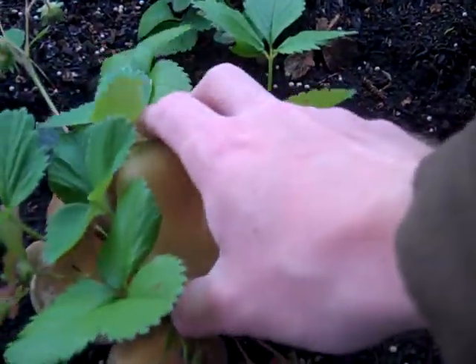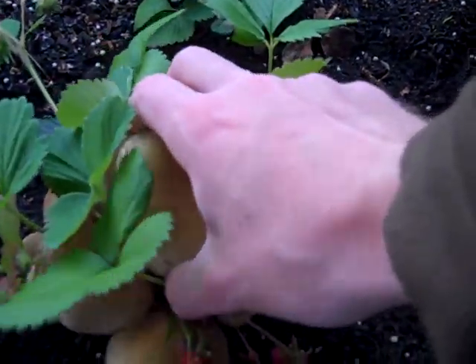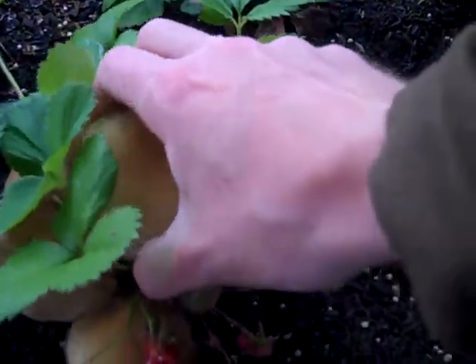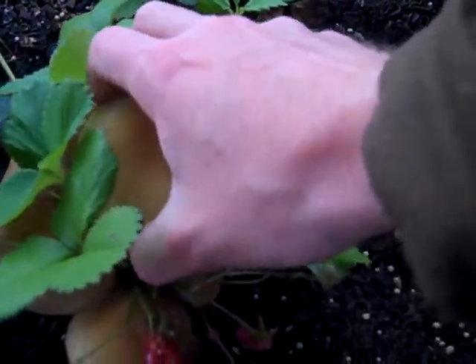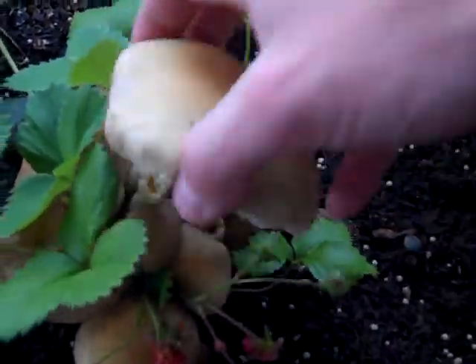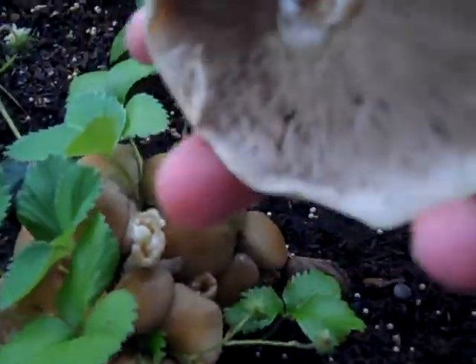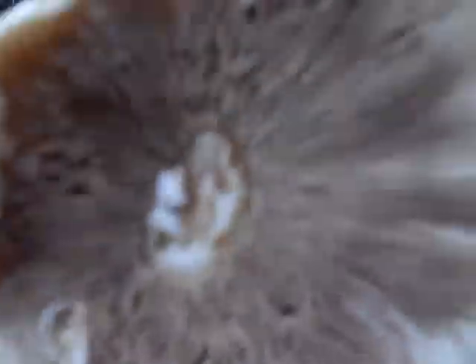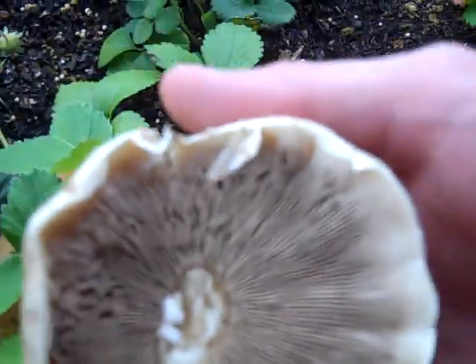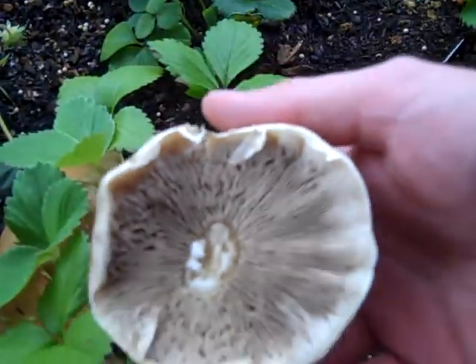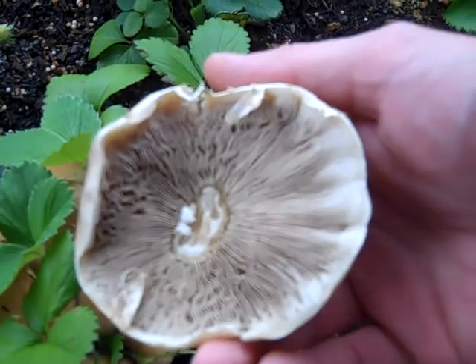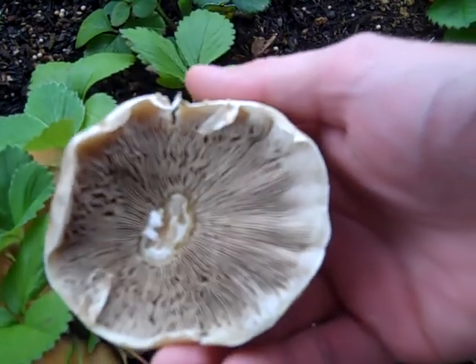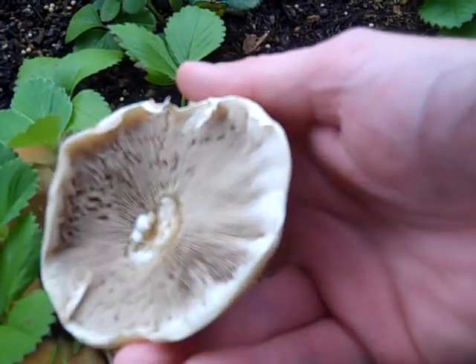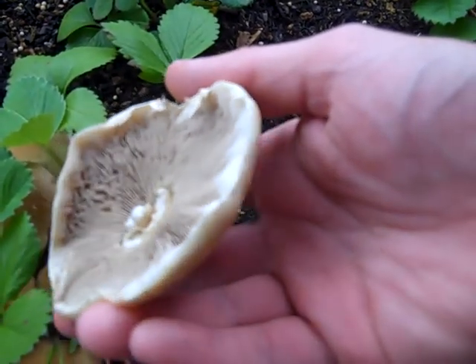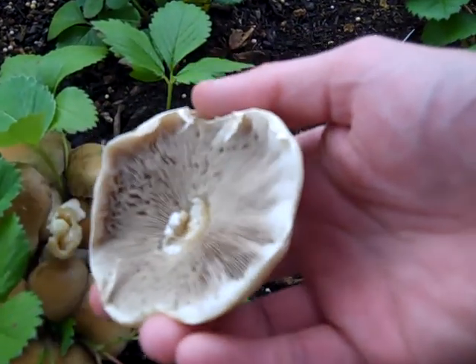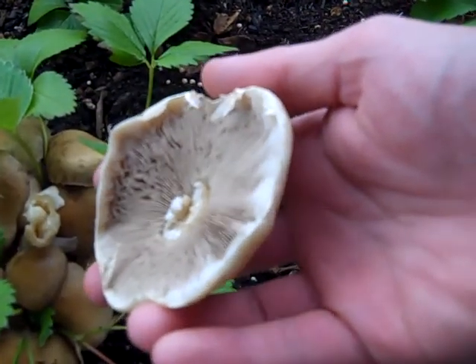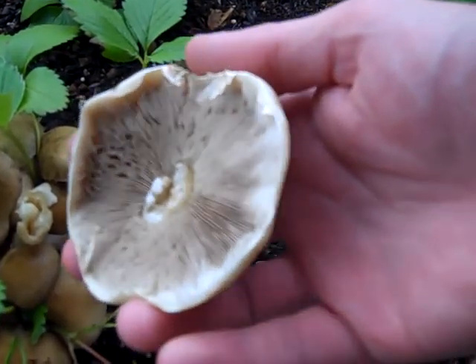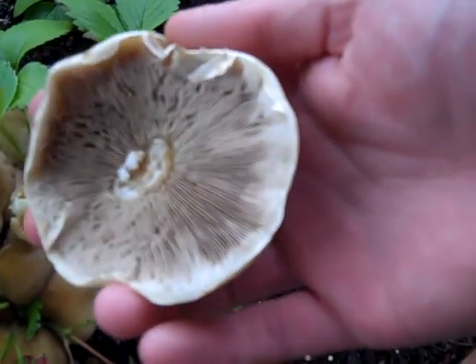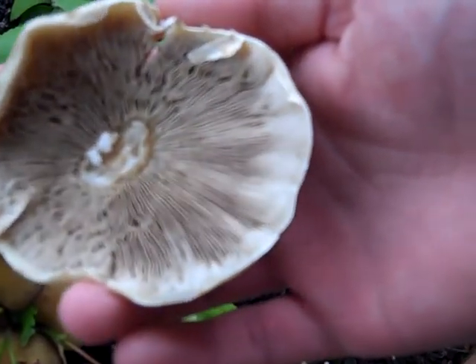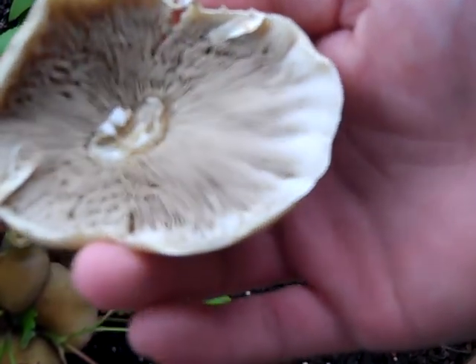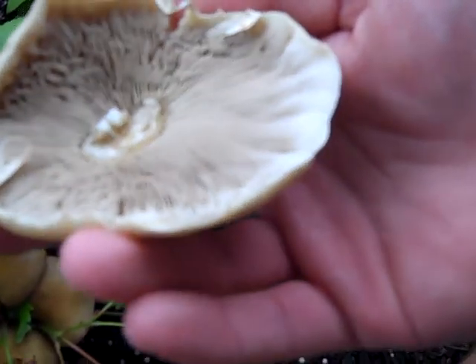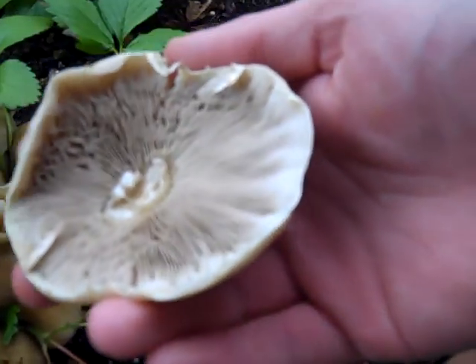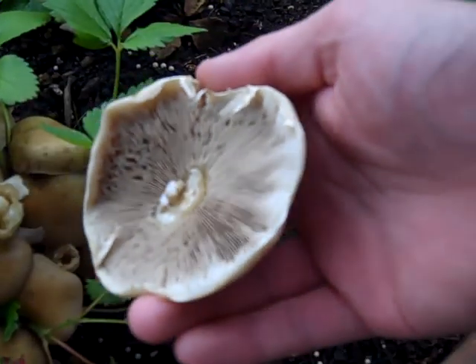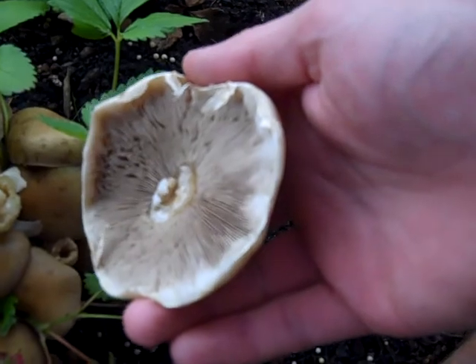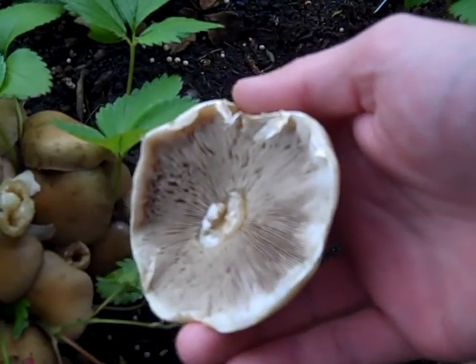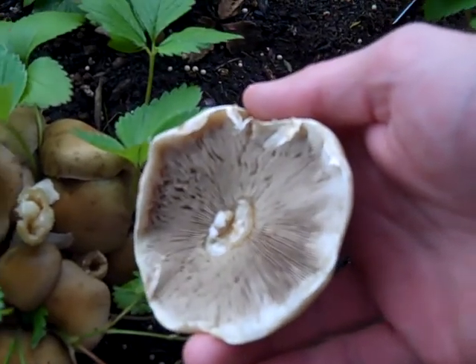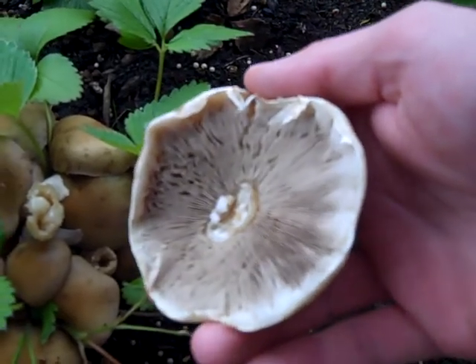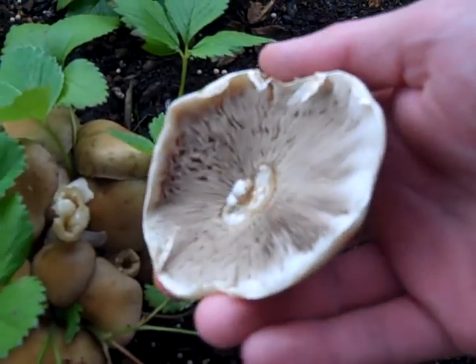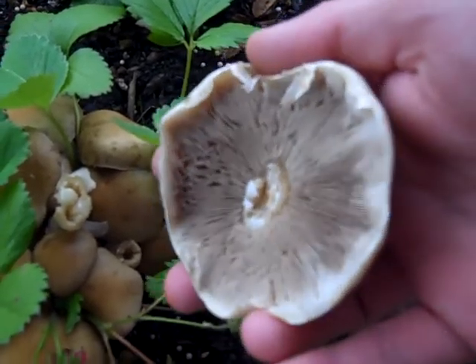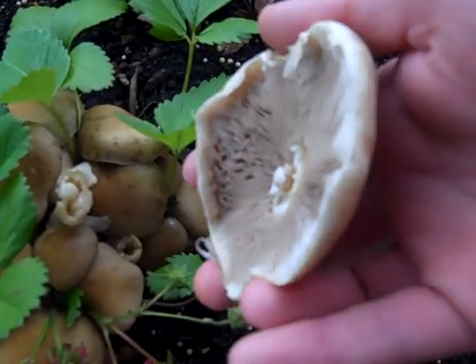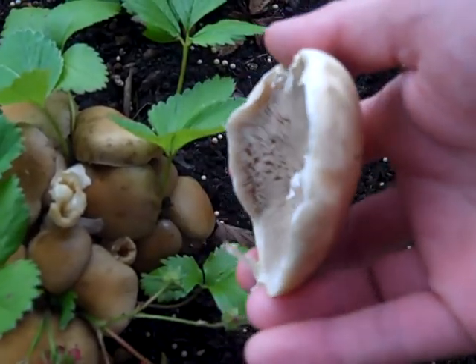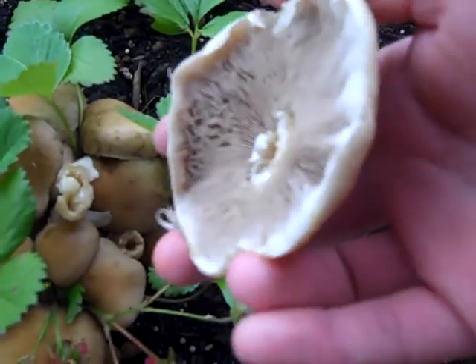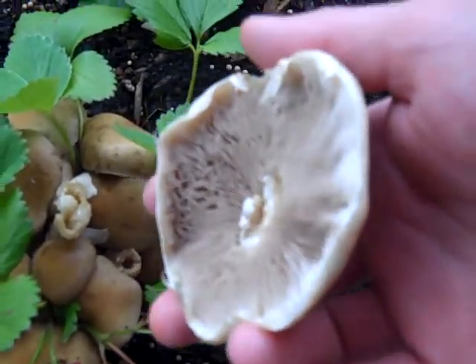Here's the cap of one of the biggest ones. It's got gills. It looks like it's attached from the stem, and it's got a little curtain around it.